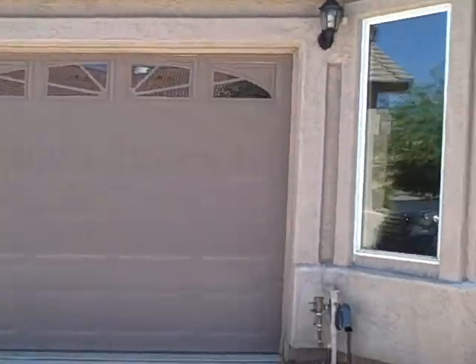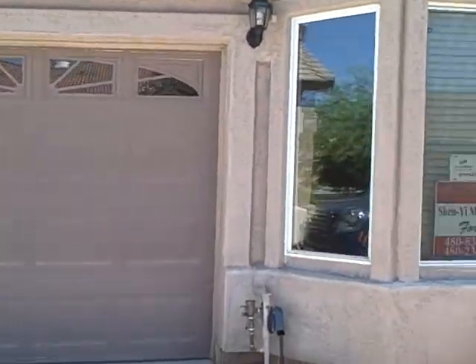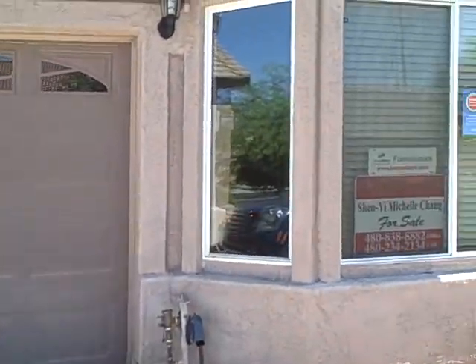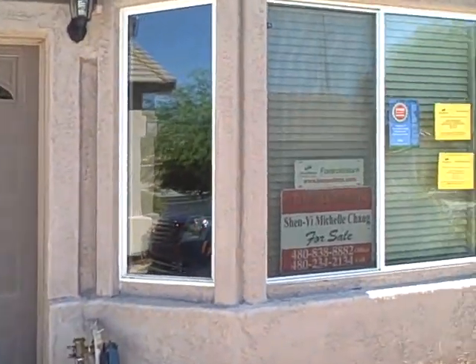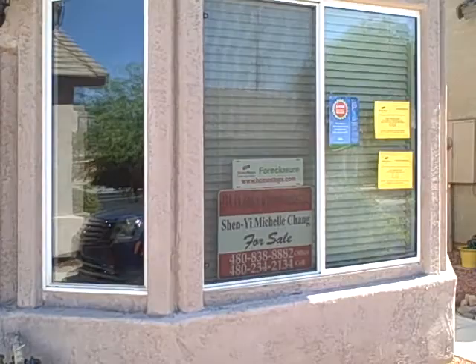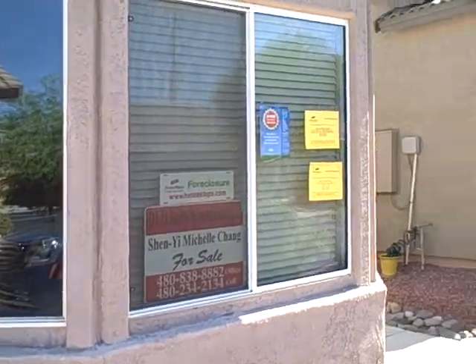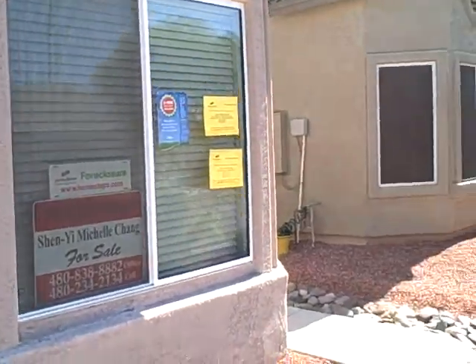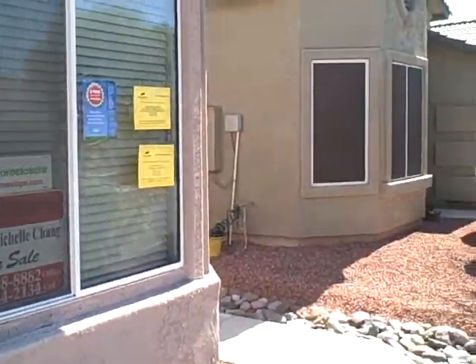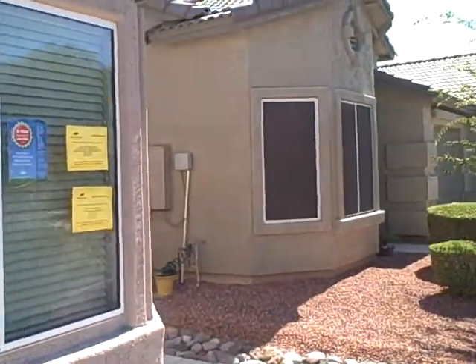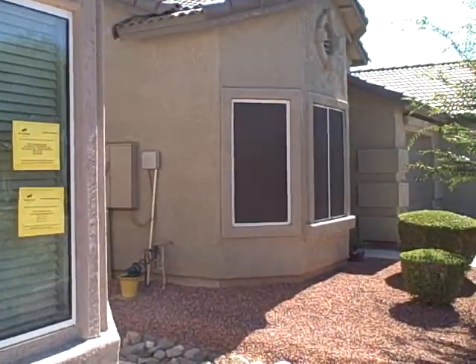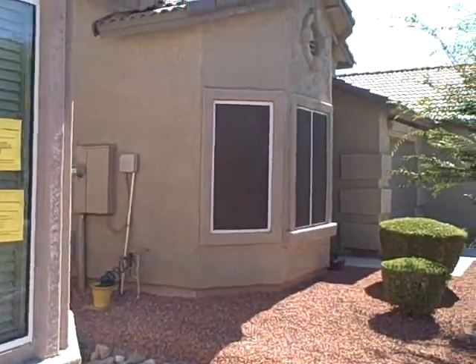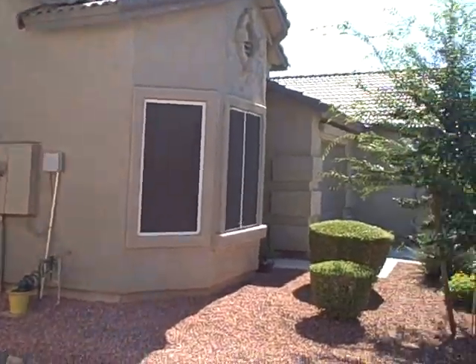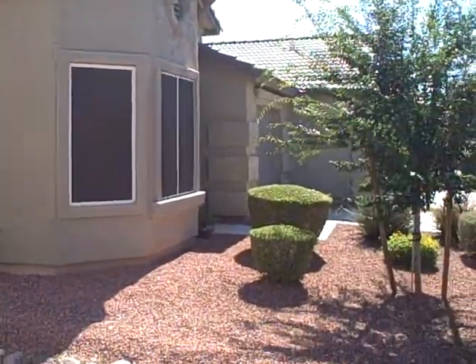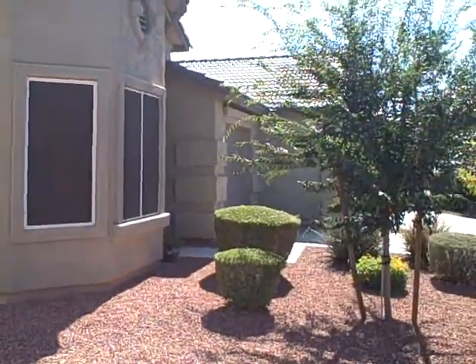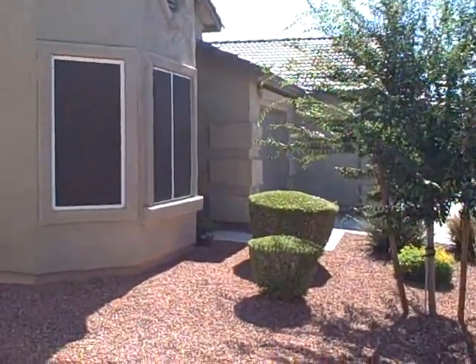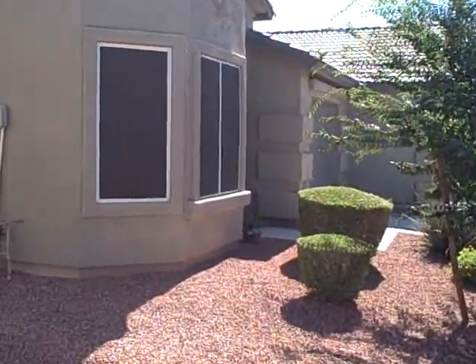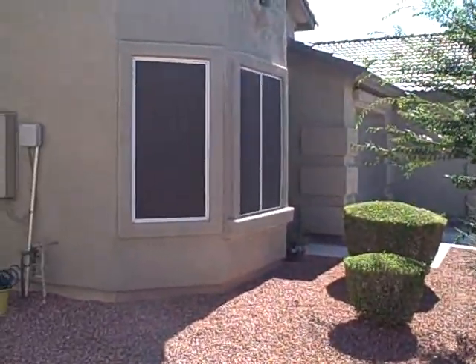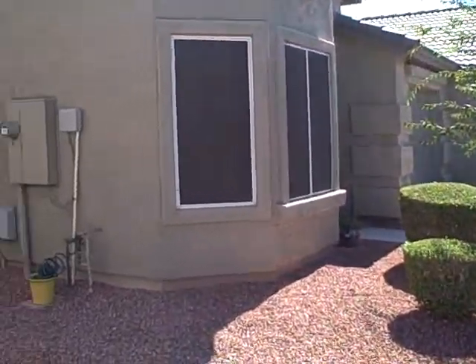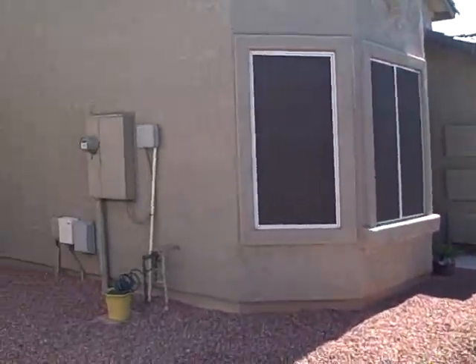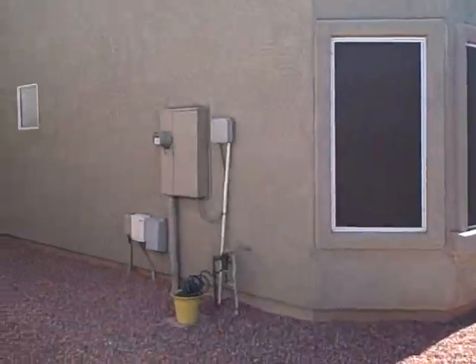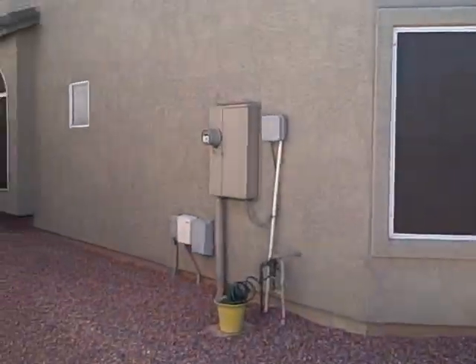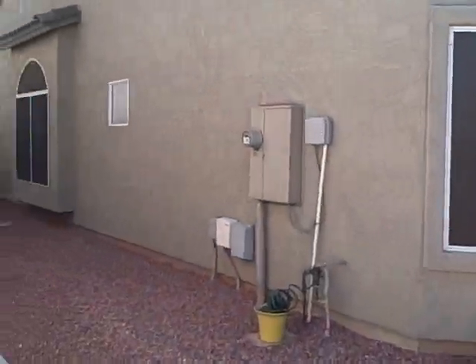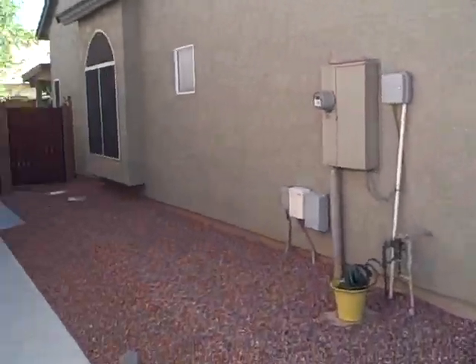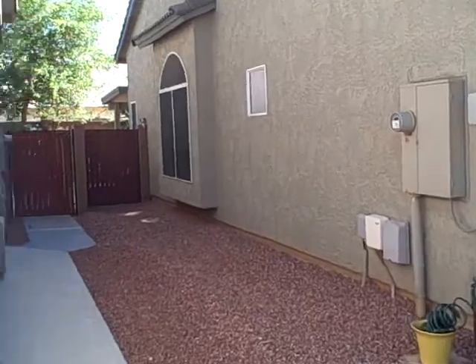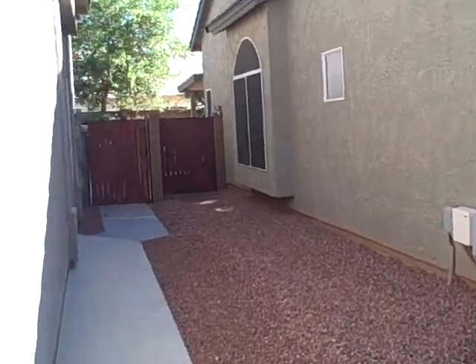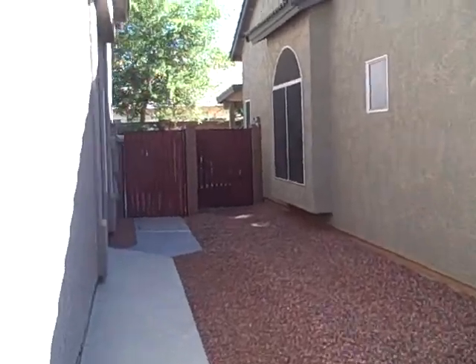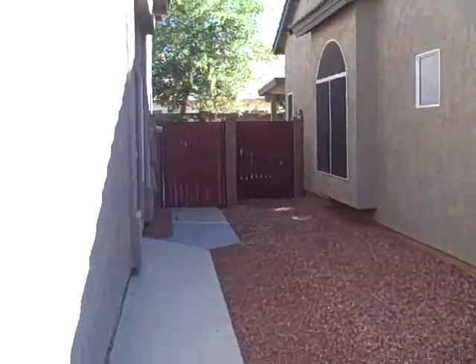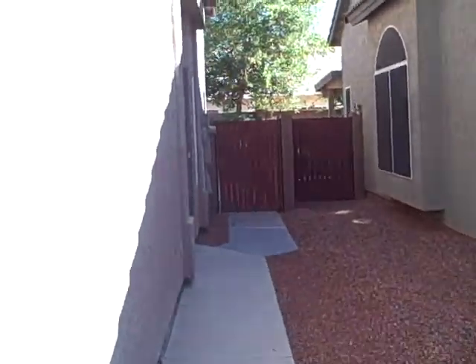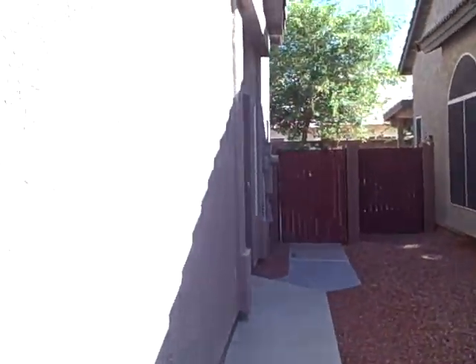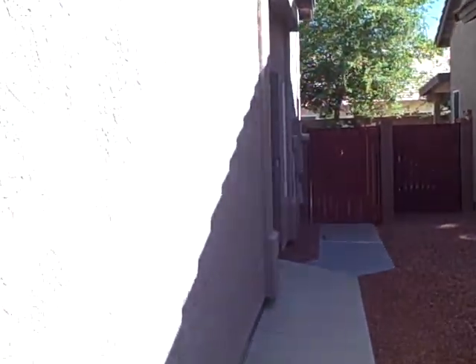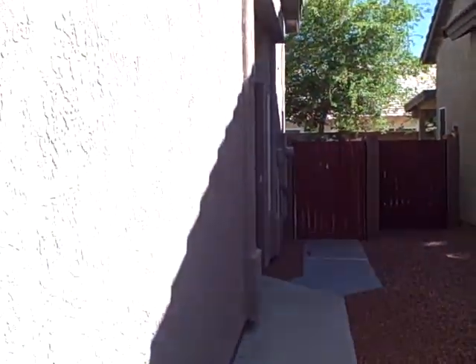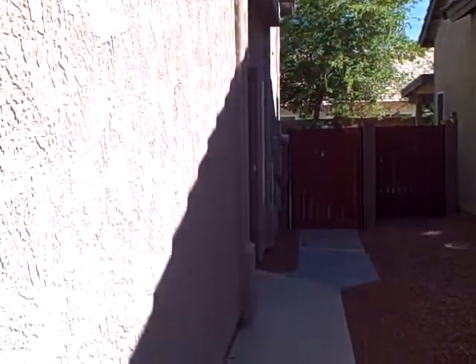Two bedroom, two bath, just over 1,000 square feet, two-car garage, built in 2004. Bank foreclosure, priced at $82,900.